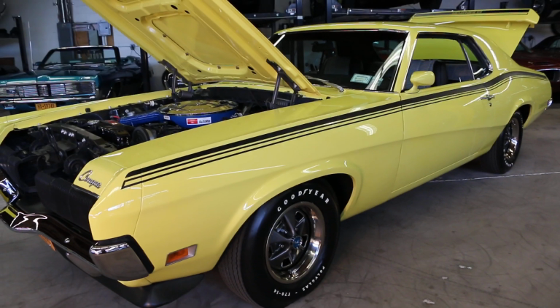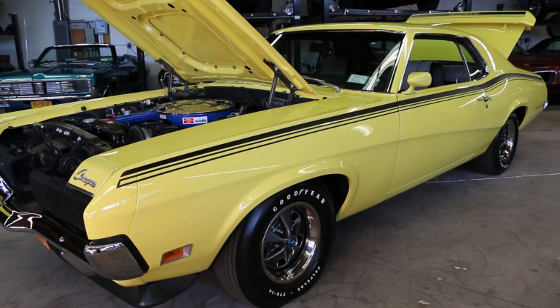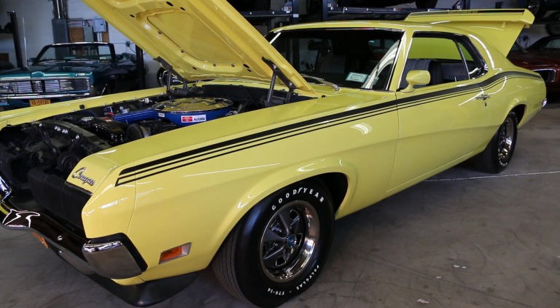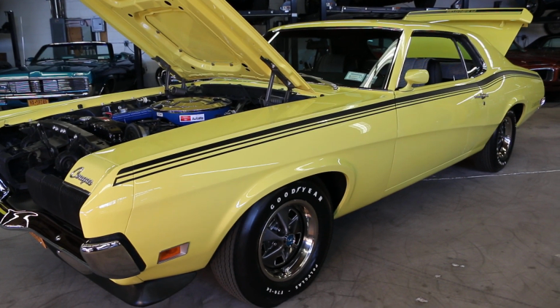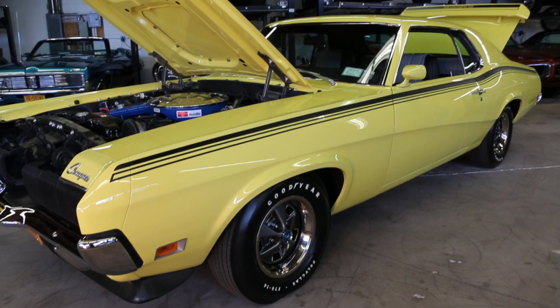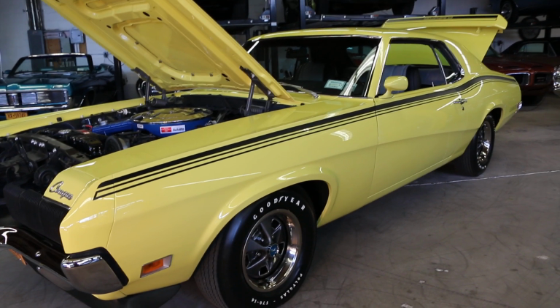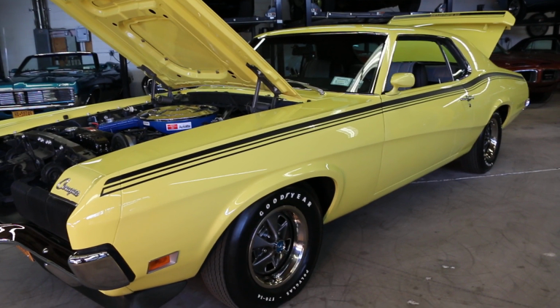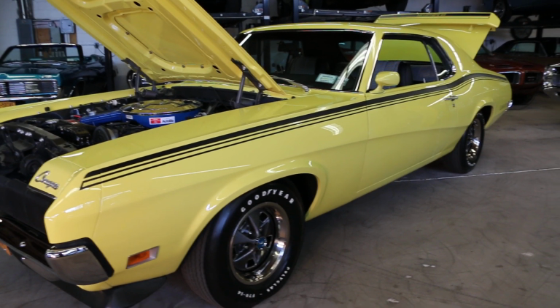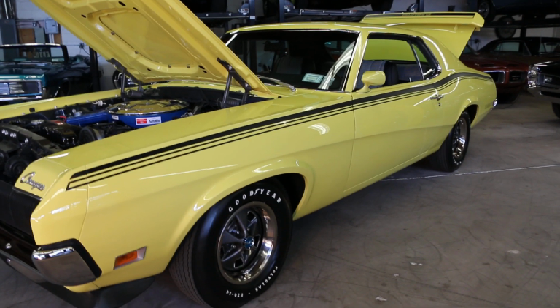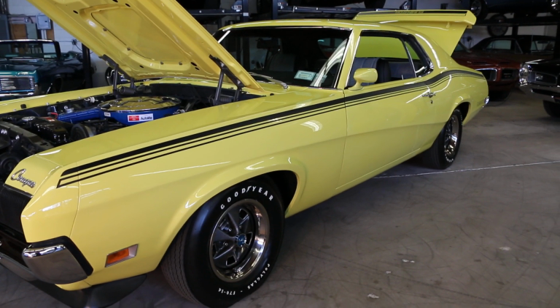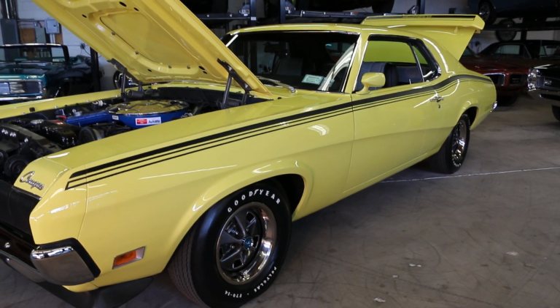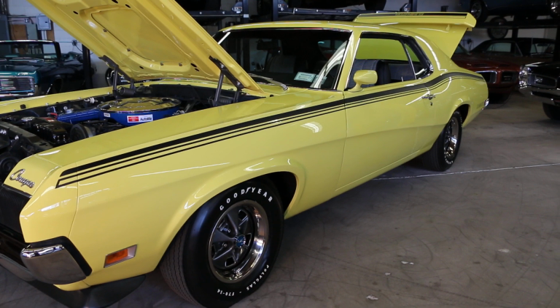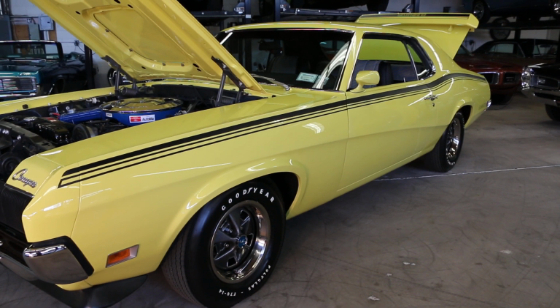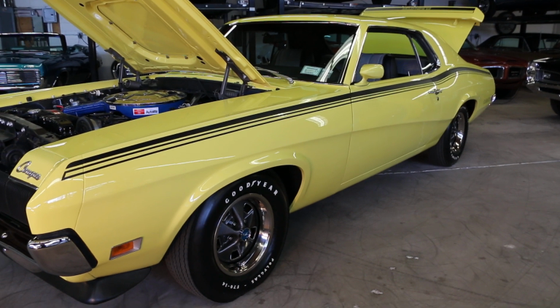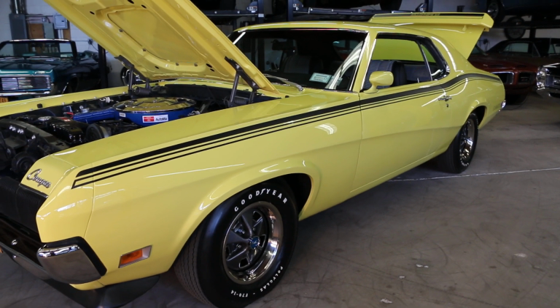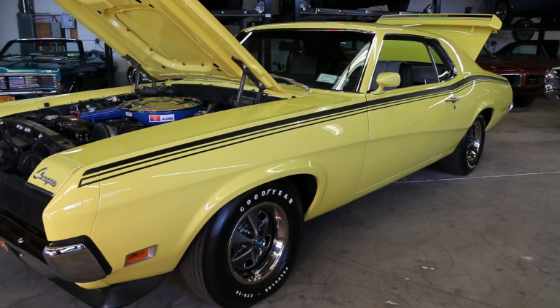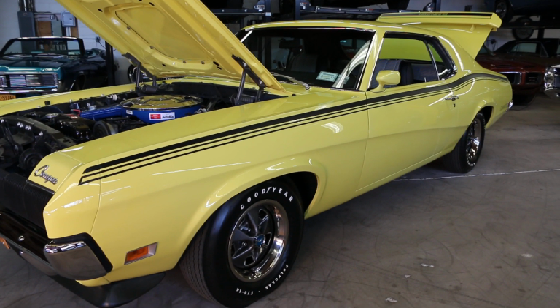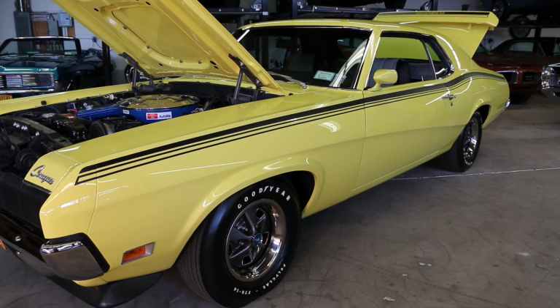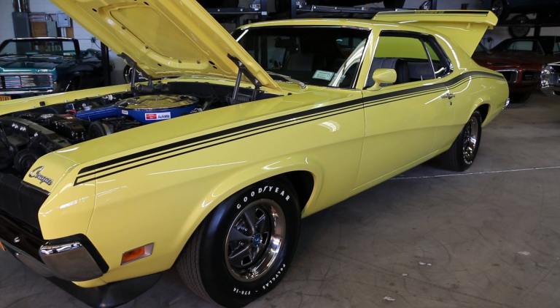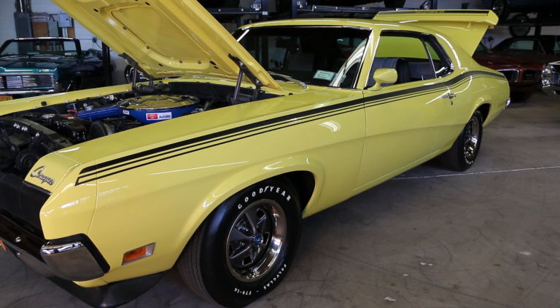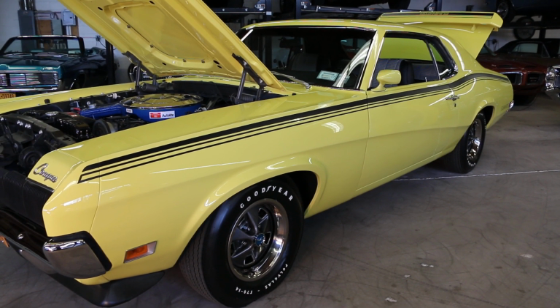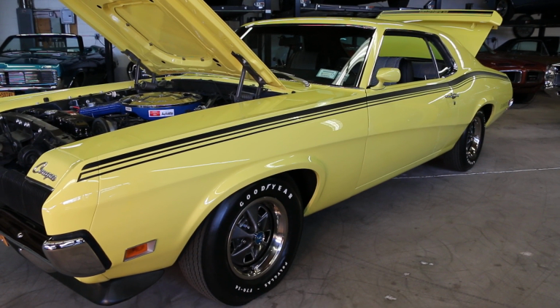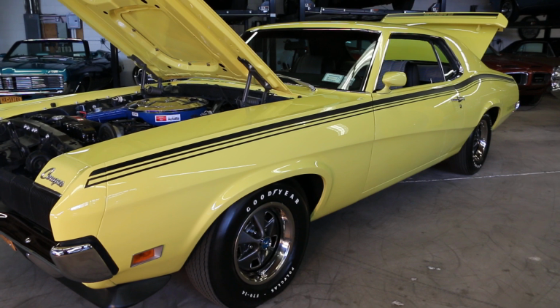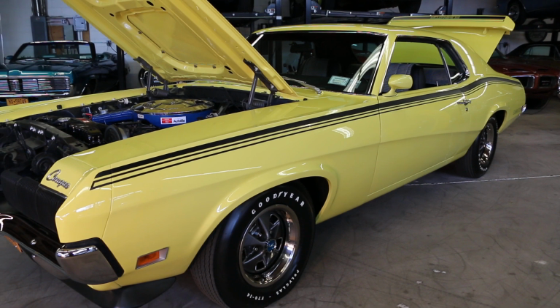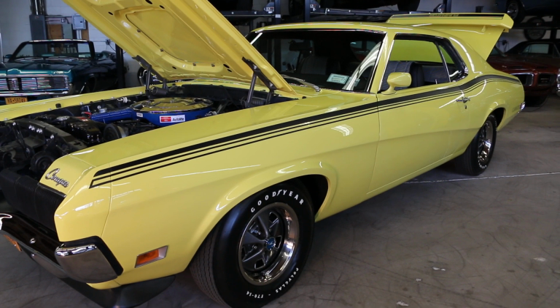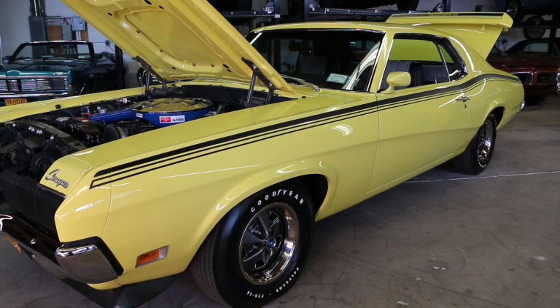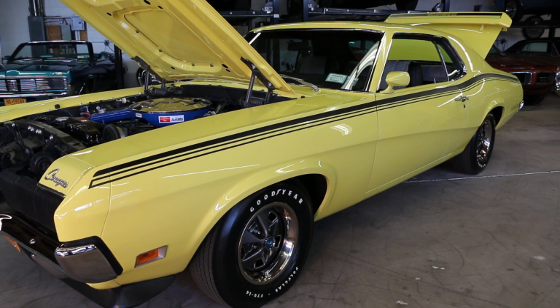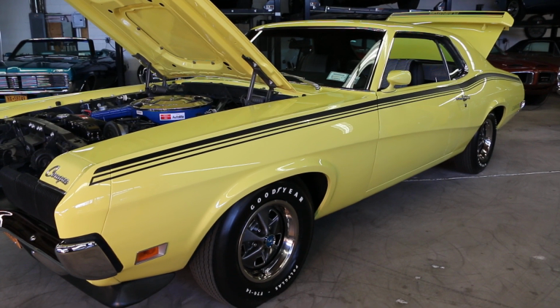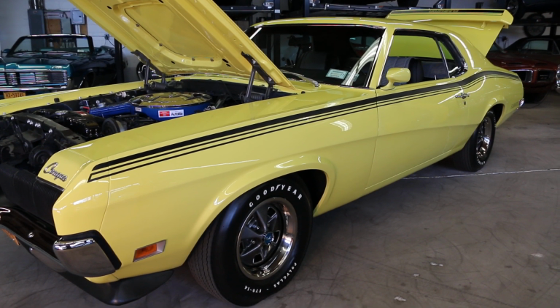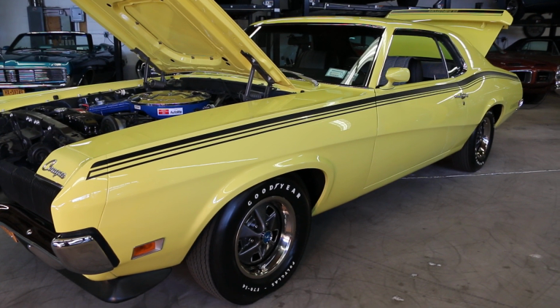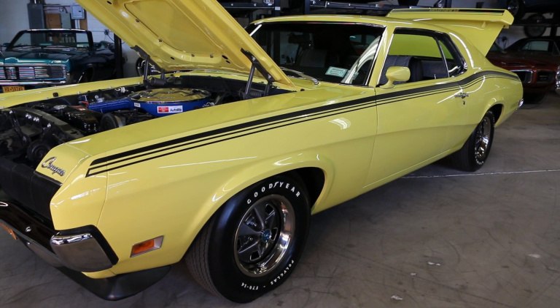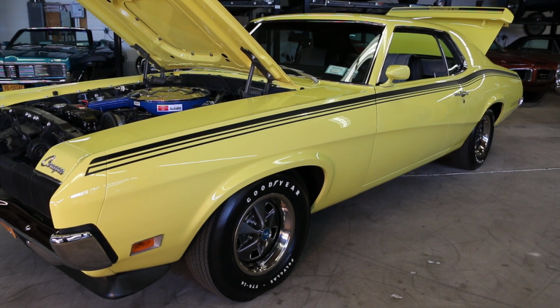Hey guys, thanks for joining us today. Mike here at WeBeAutos. Today we have a gorgeous car — it's a 1970 Mercury Cougar Eliminator. It's a 101 according to the Marty Report. Very rare houndstooth interior, and I've got the owner here who's going to tell us a little bit about it.